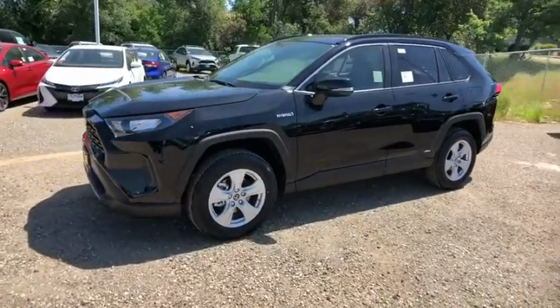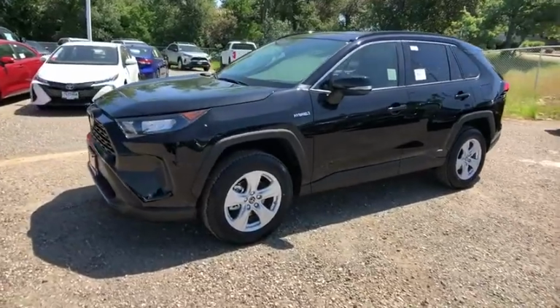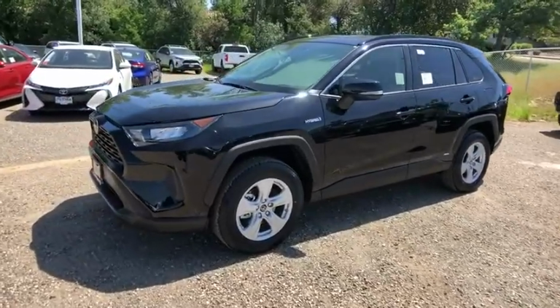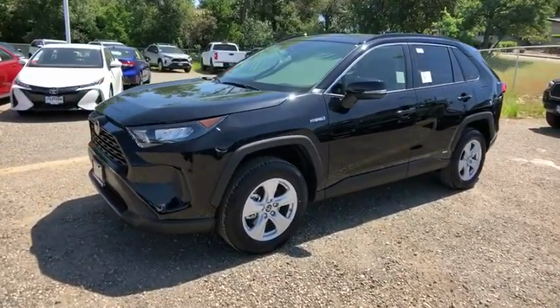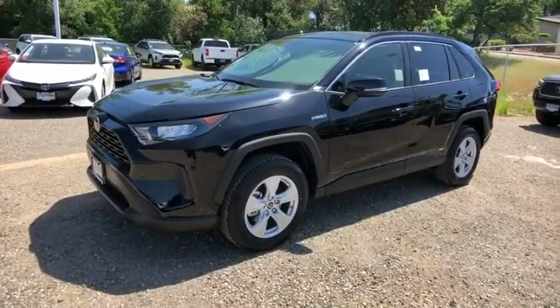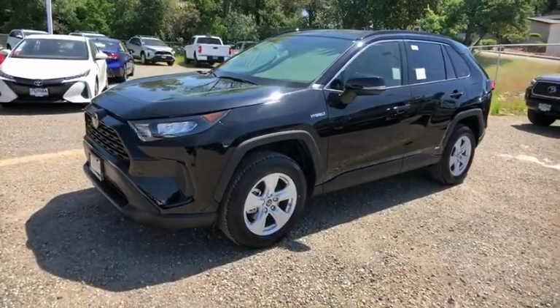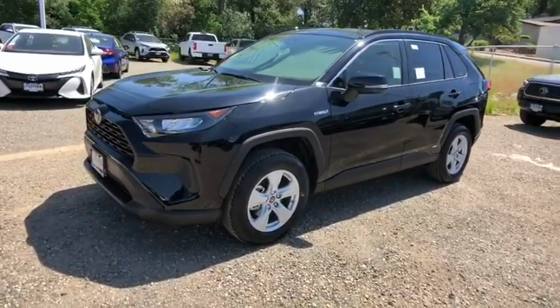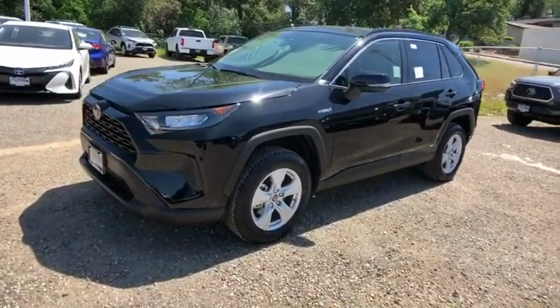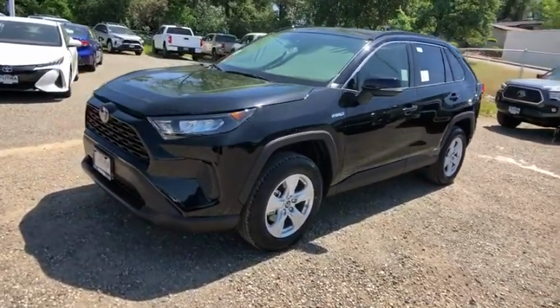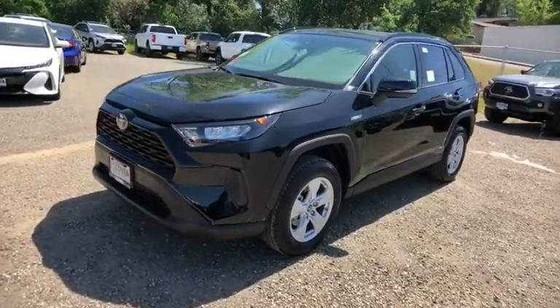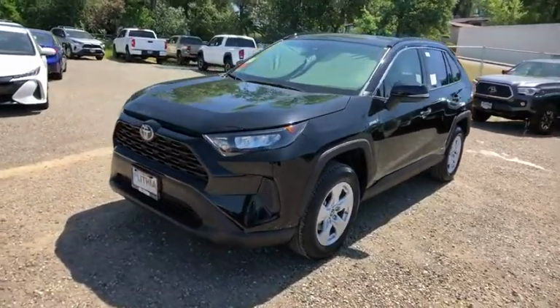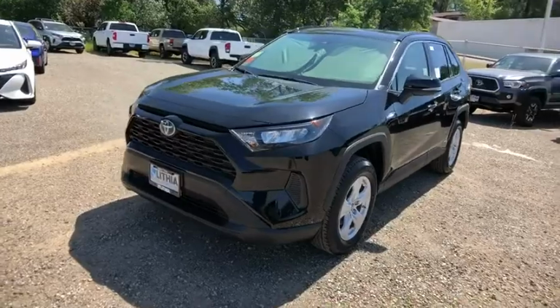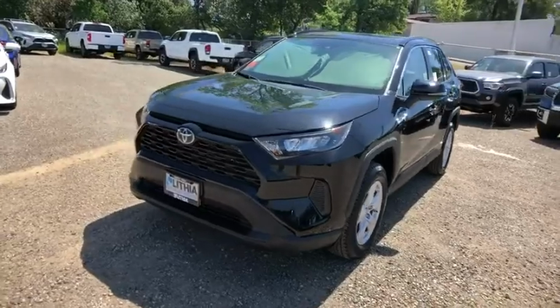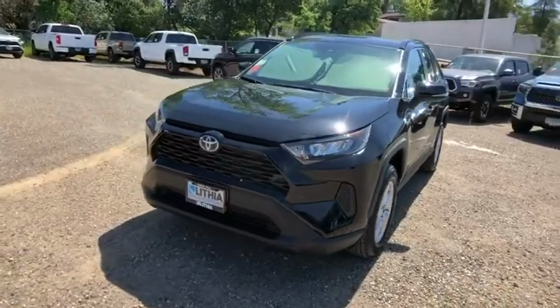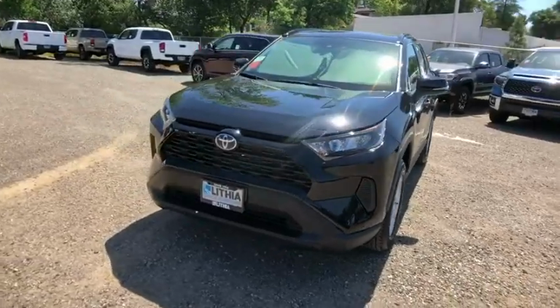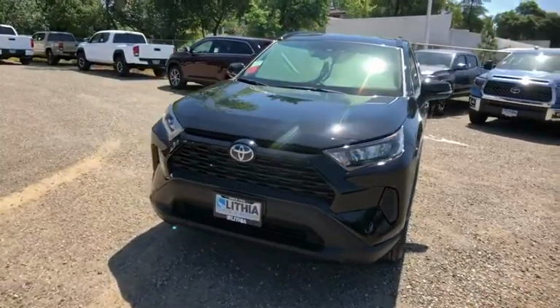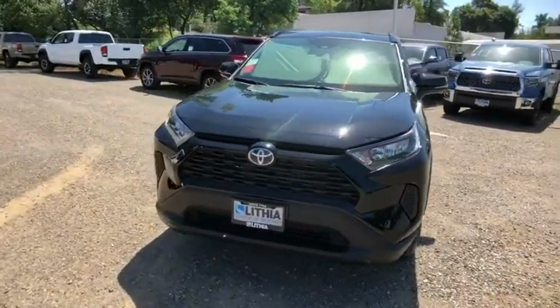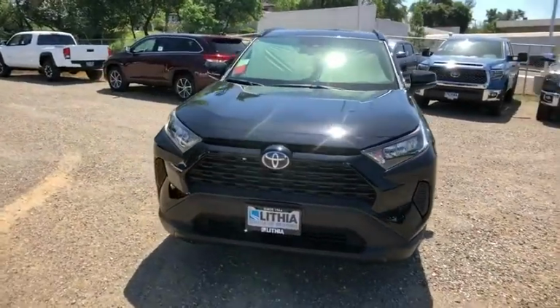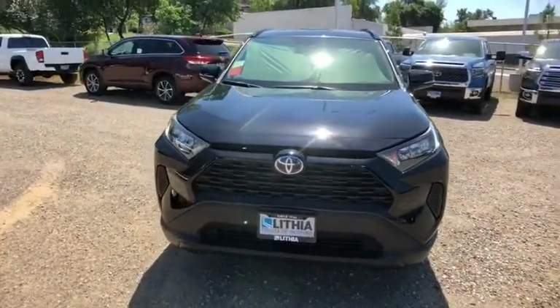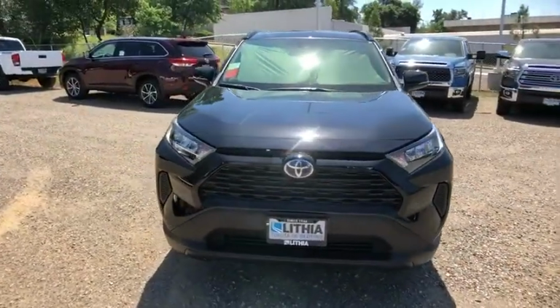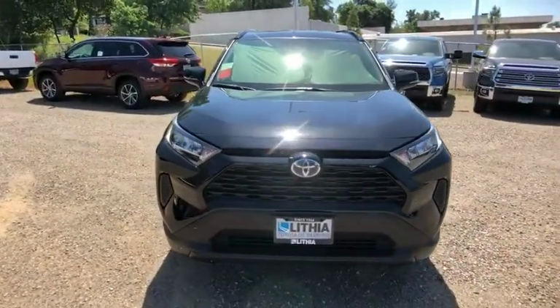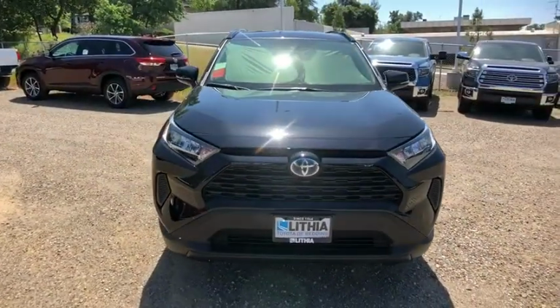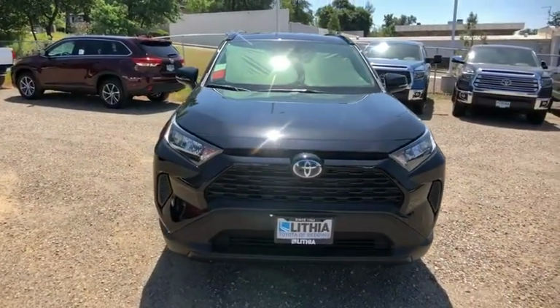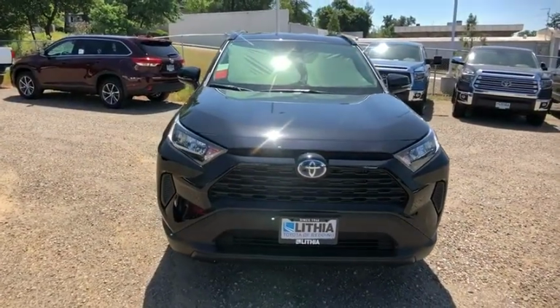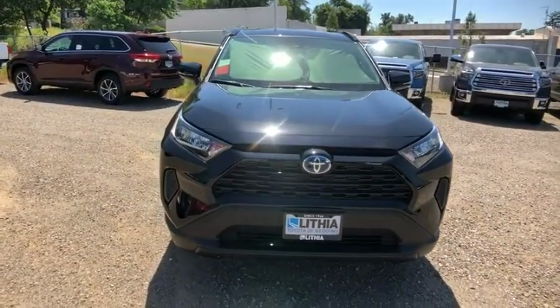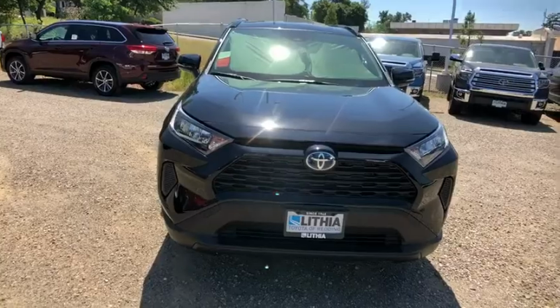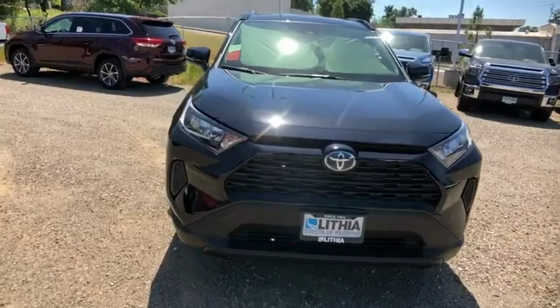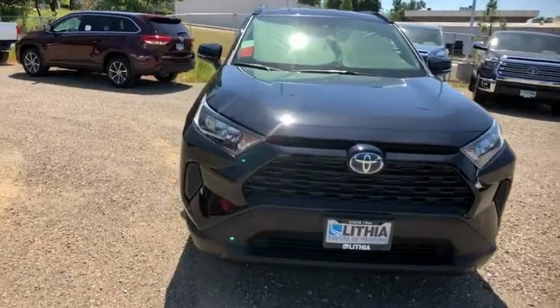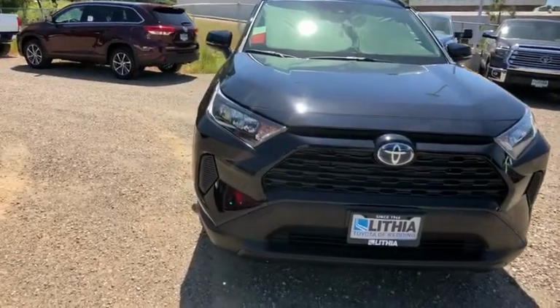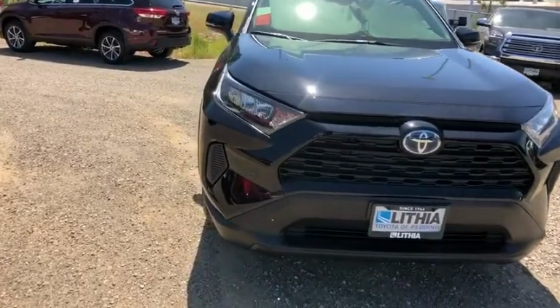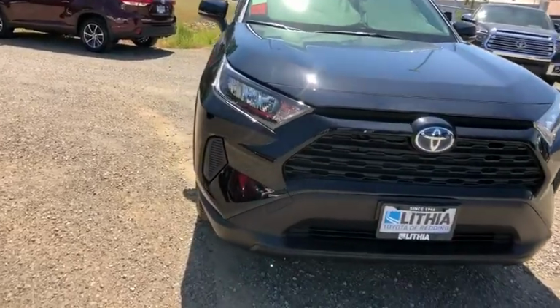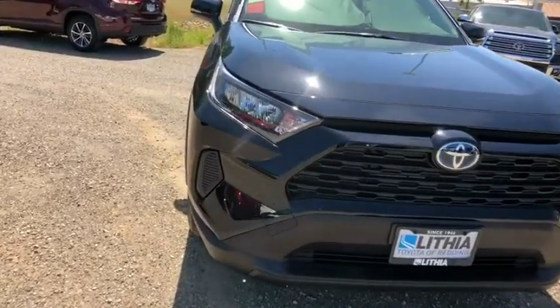Rear defrost, child safety locks, passenger airbag, bucket seats, power door locks, power windows. A vehicle like this doesn't come along every day. Come in and get it before someone else does.